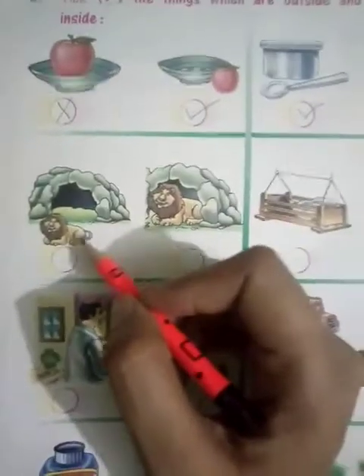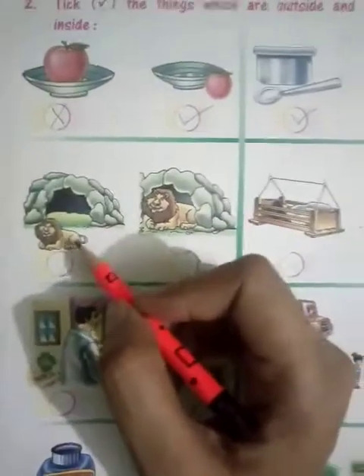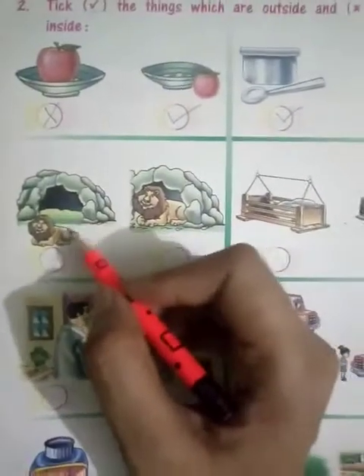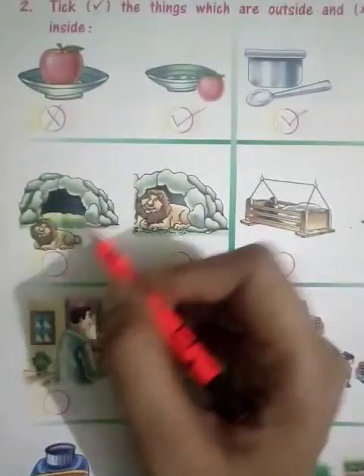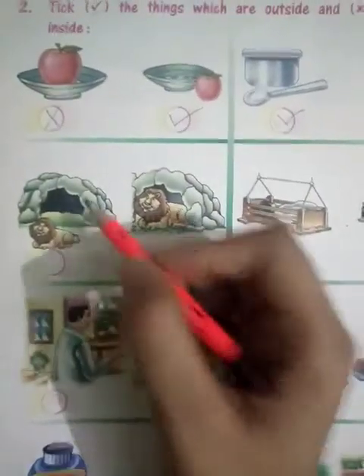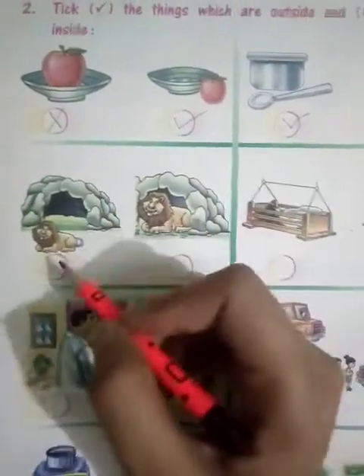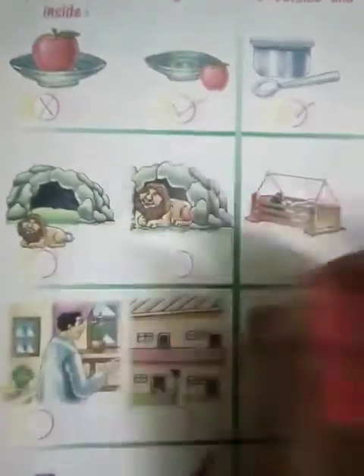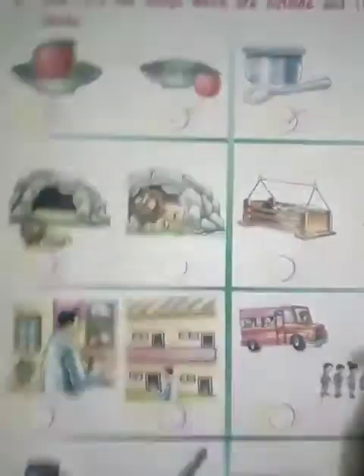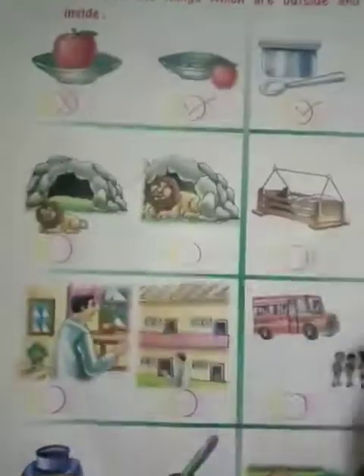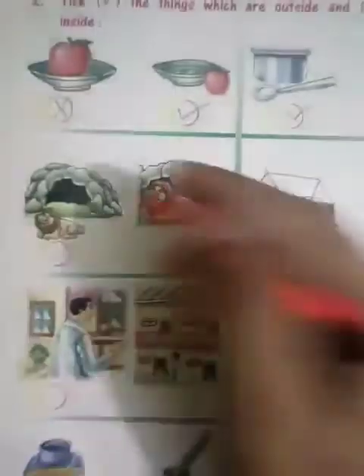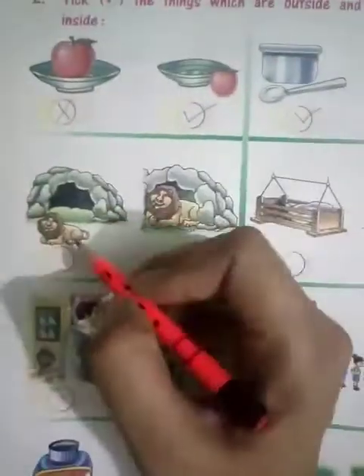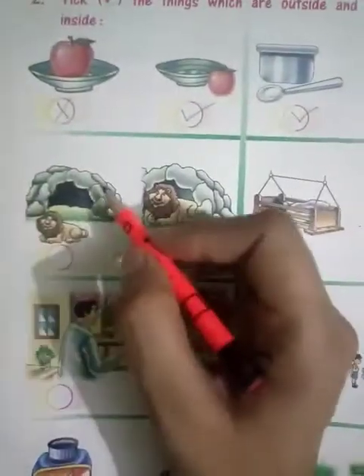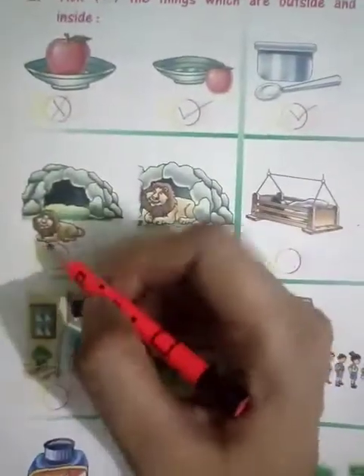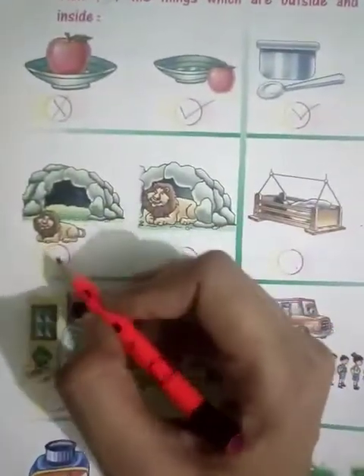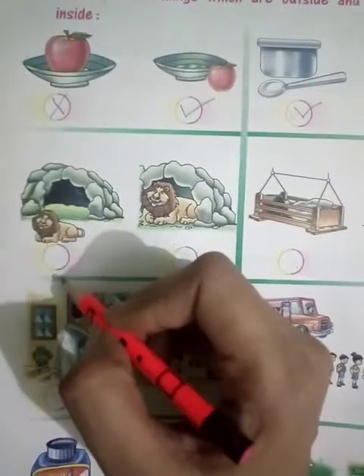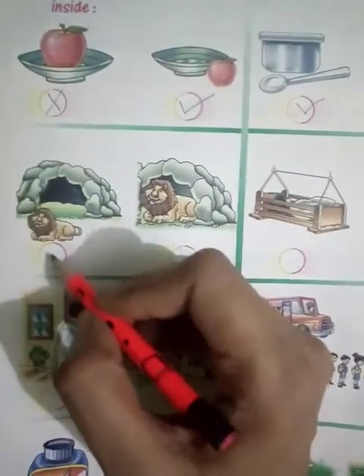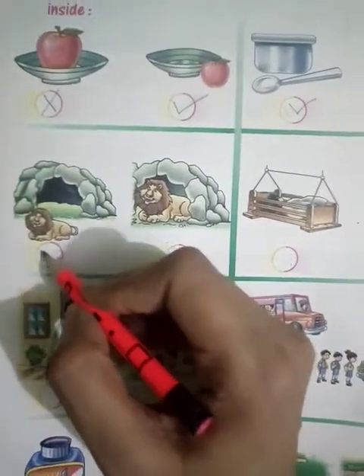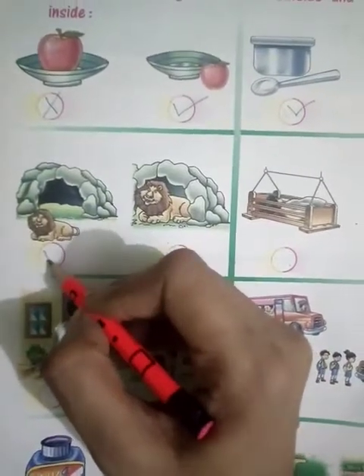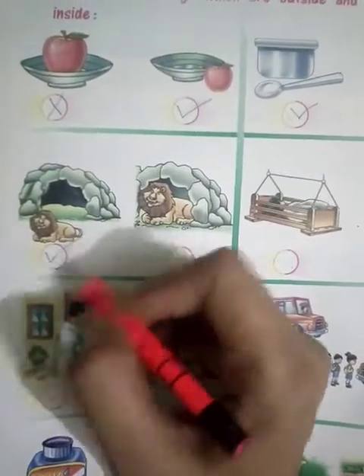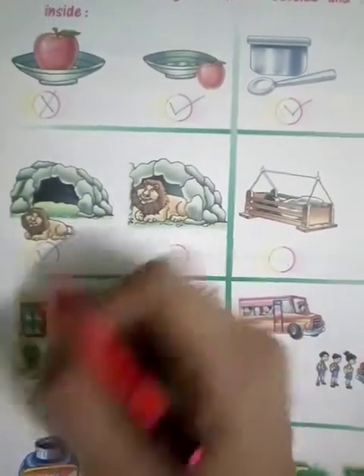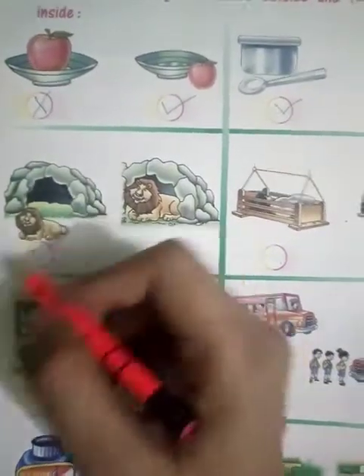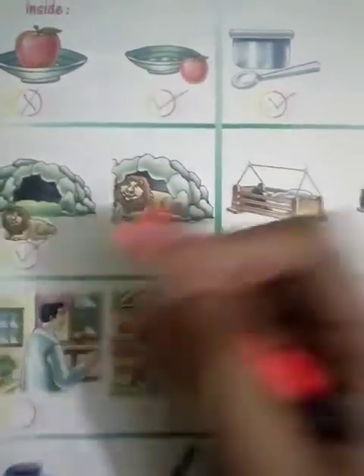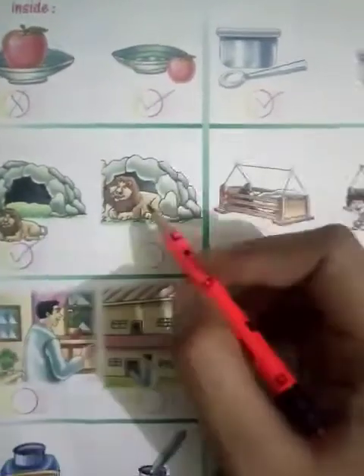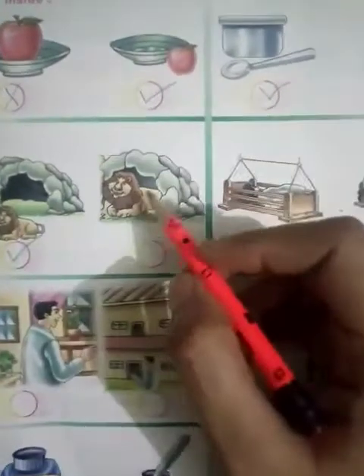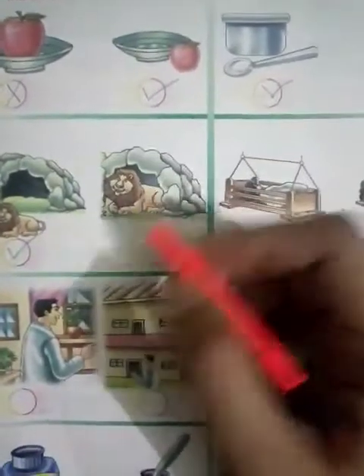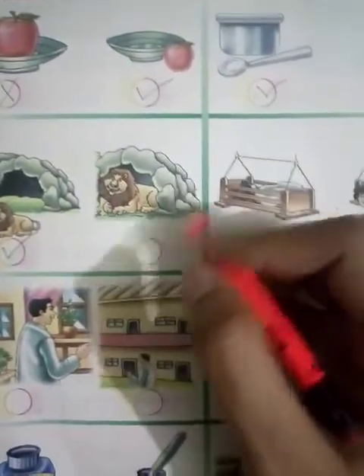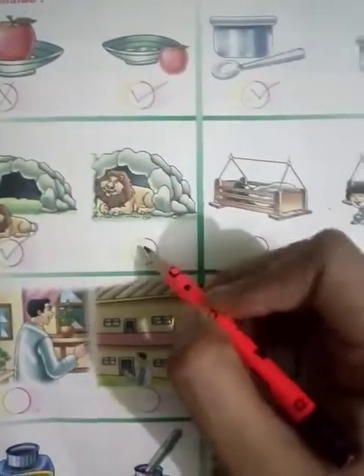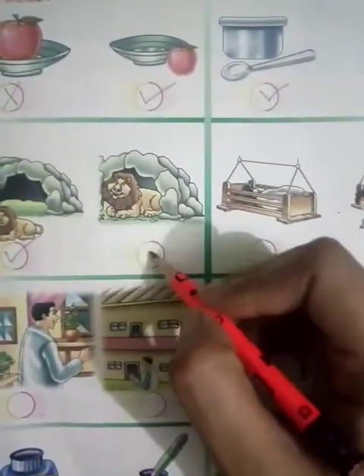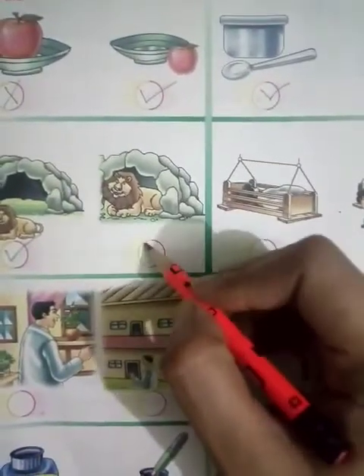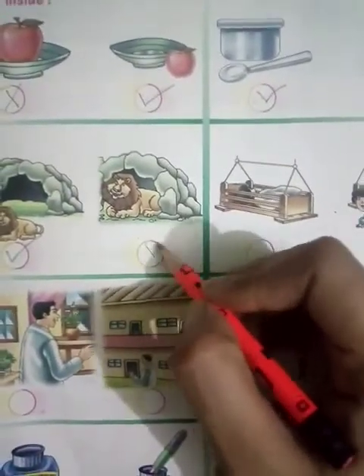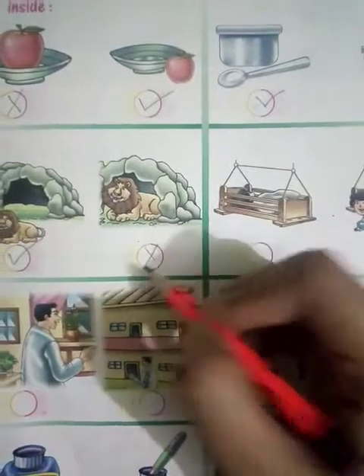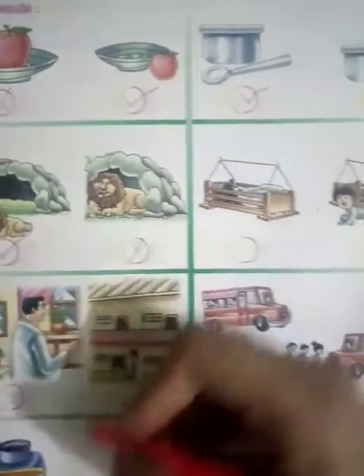Again, you can see a lion and his den. Here the lion is outside his den, so right tick. And here the lion is inside, so here cross tick.